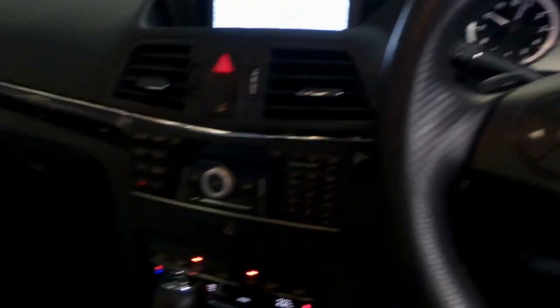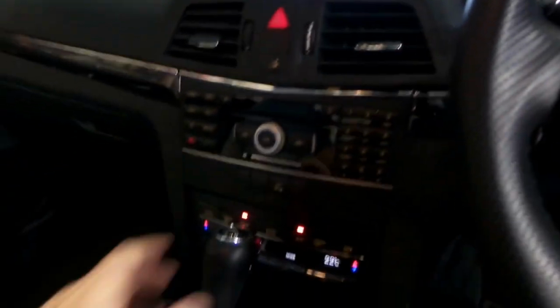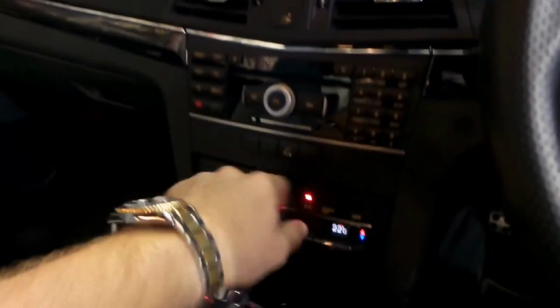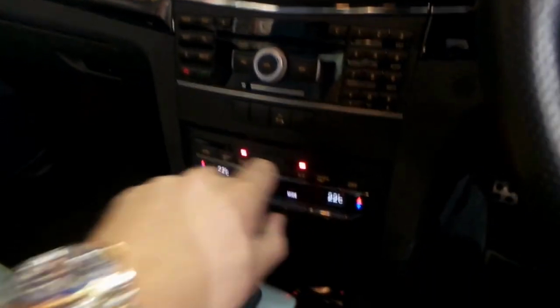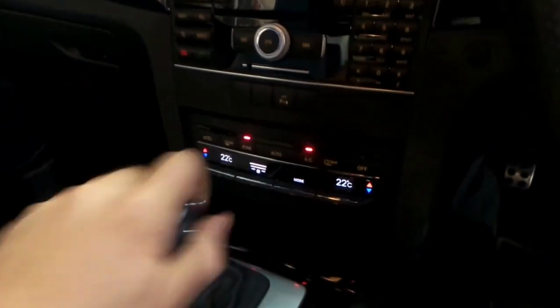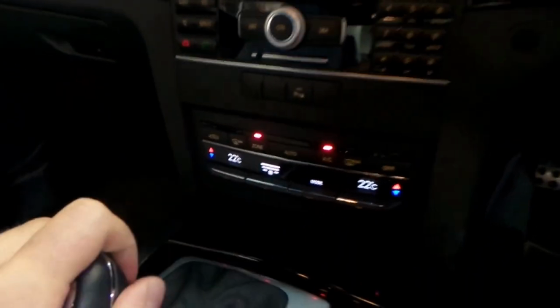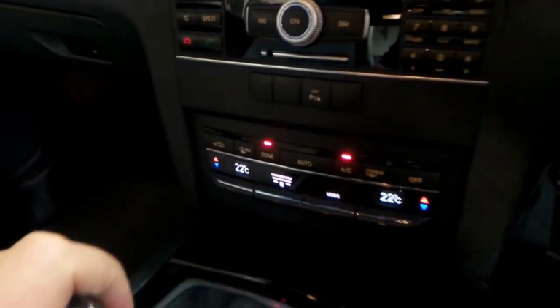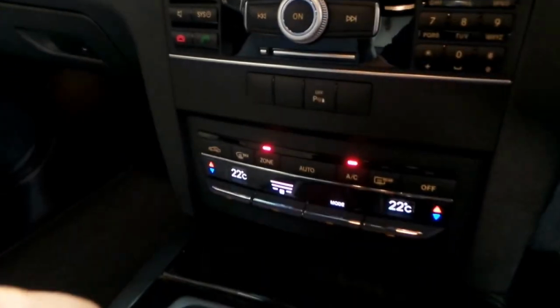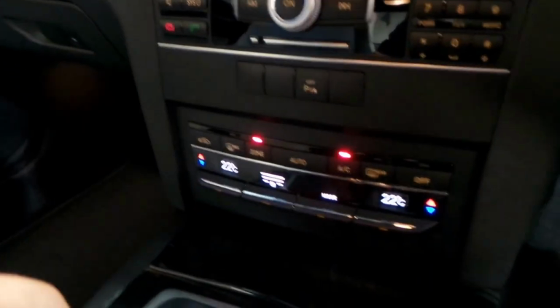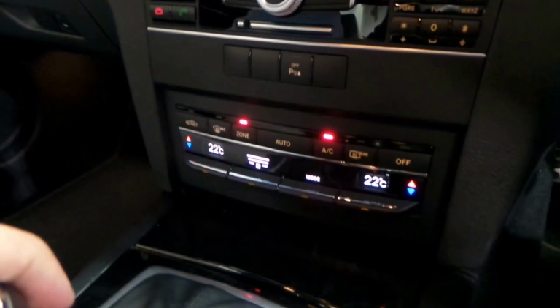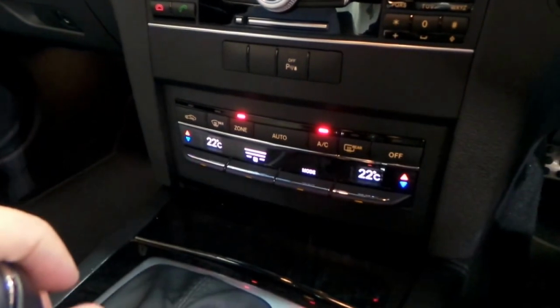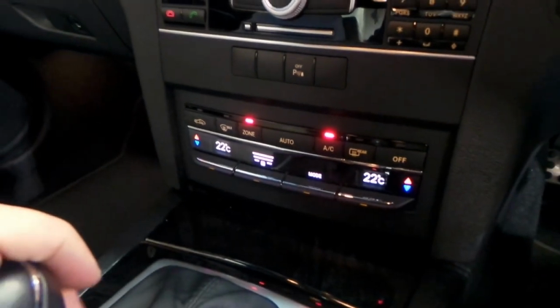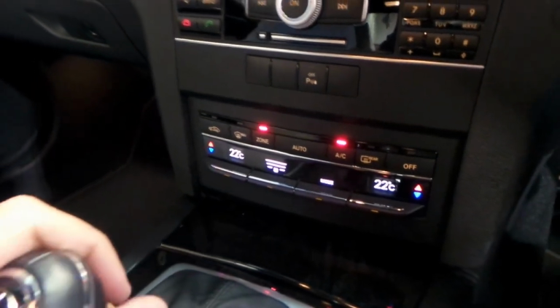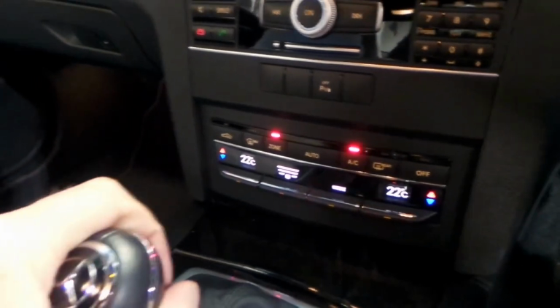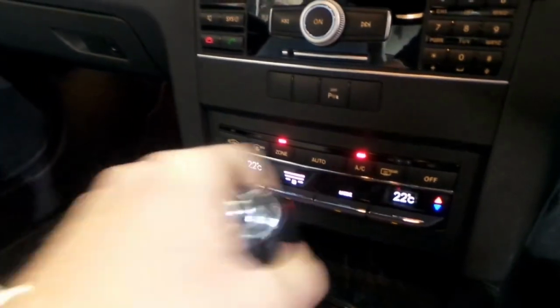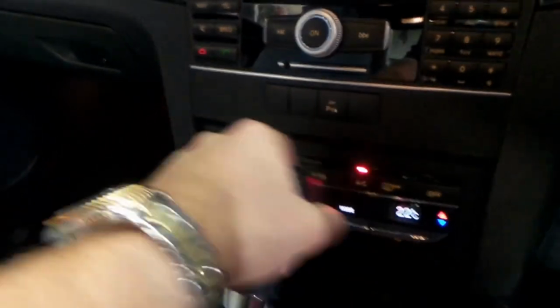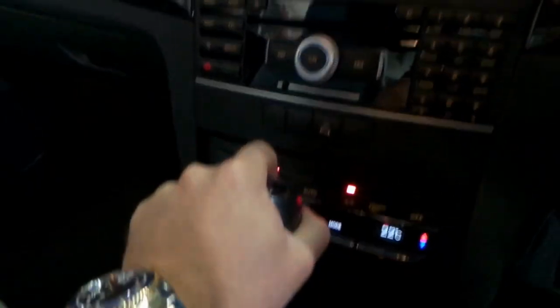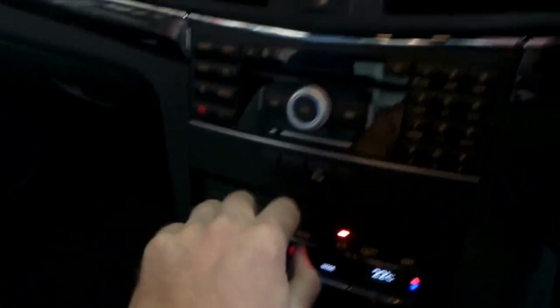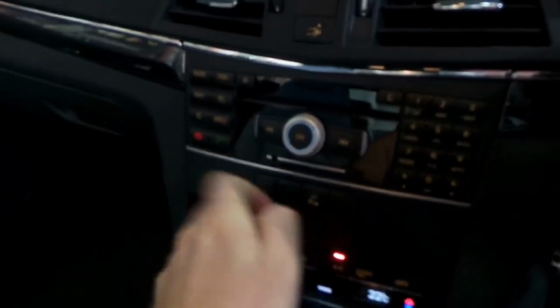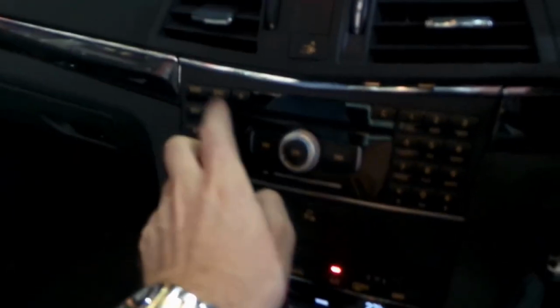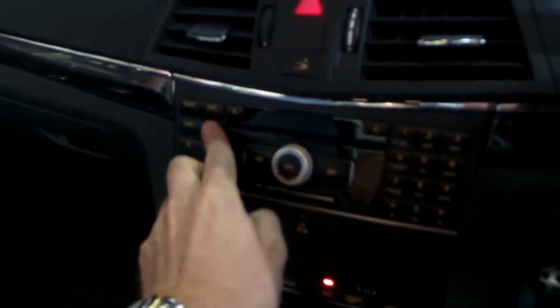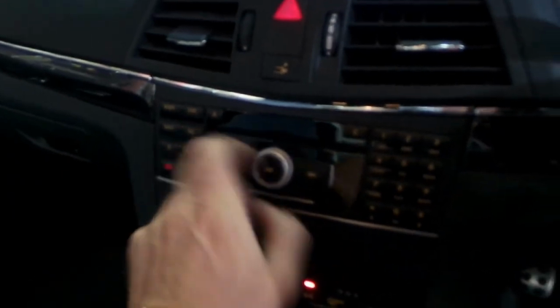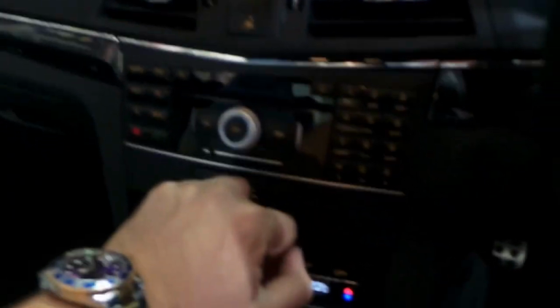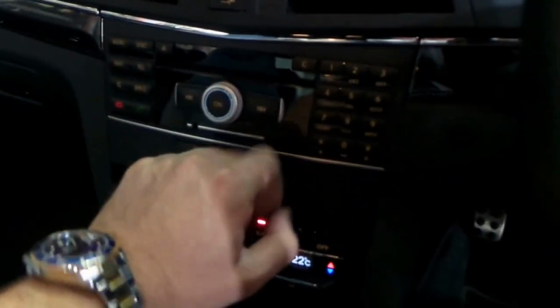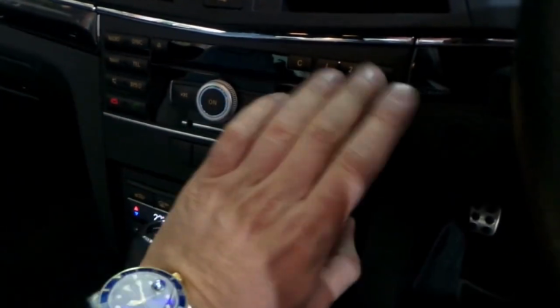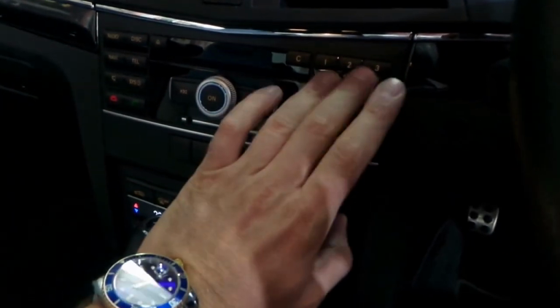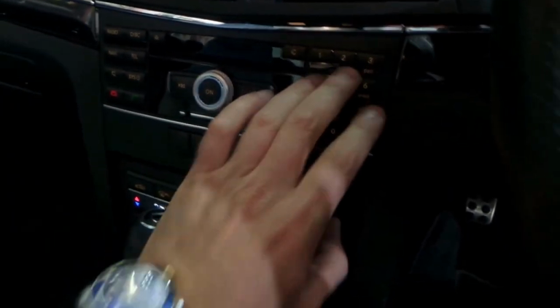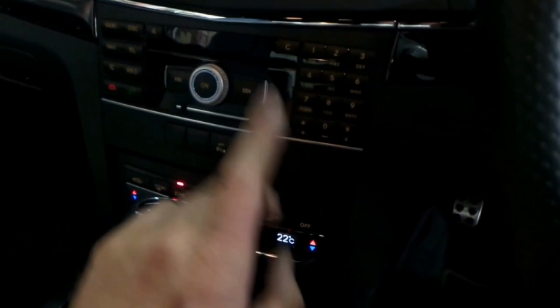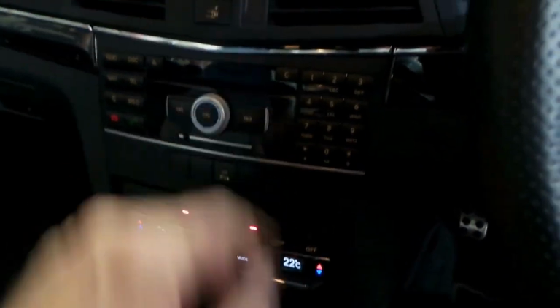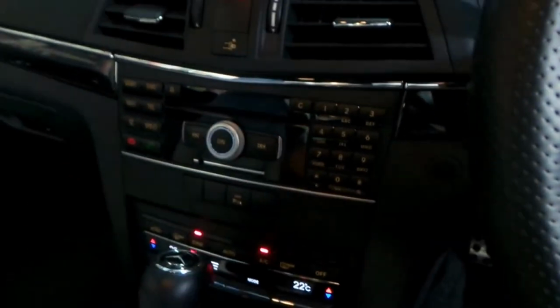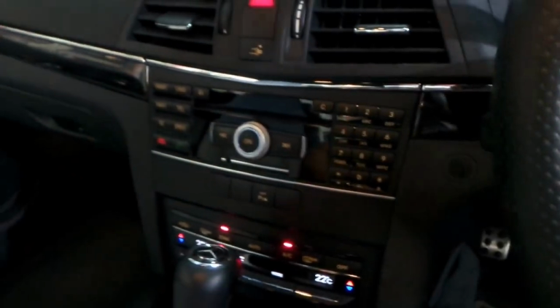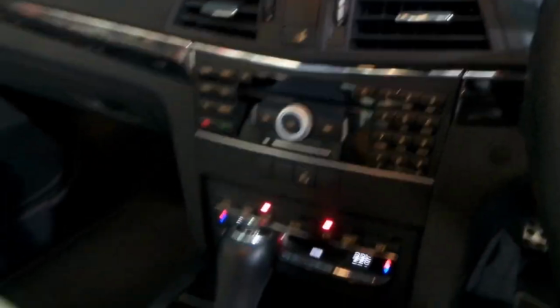You can see it's got dual-zone climate control down there. When you put it on telephone, to ring someone you can simply type in the number here and press OK.